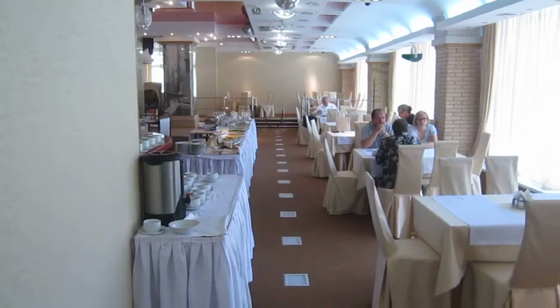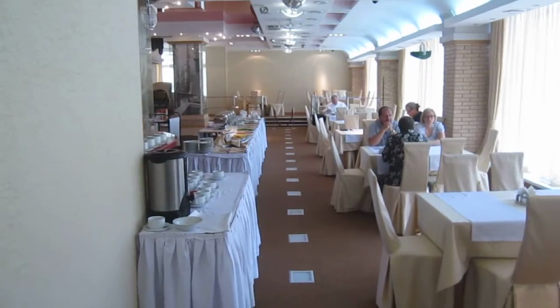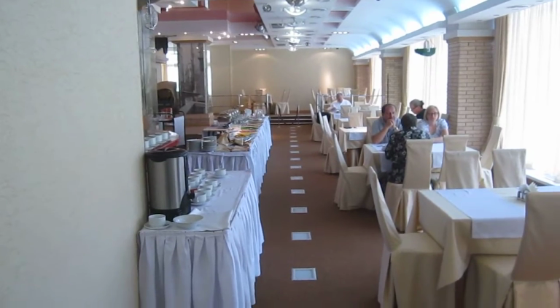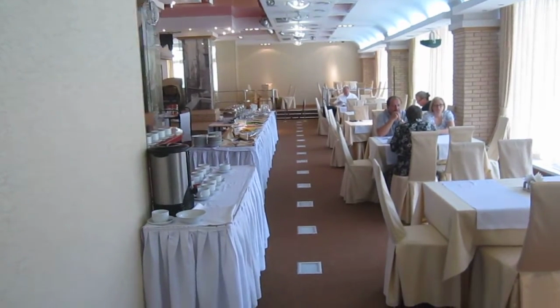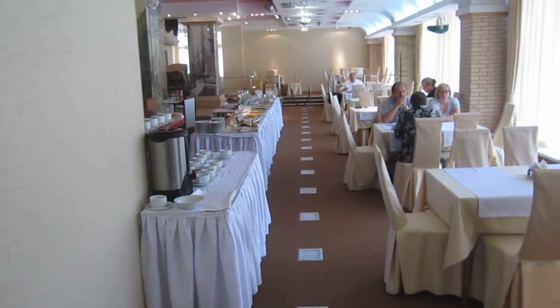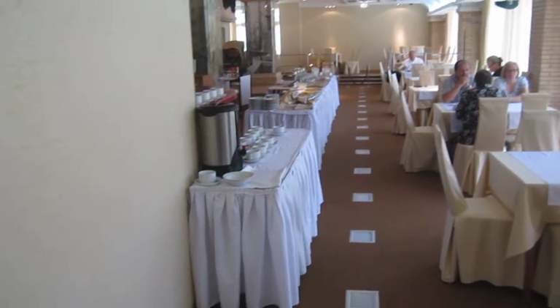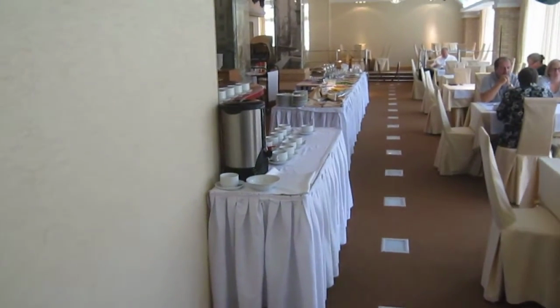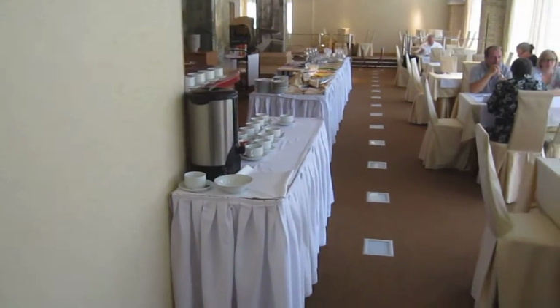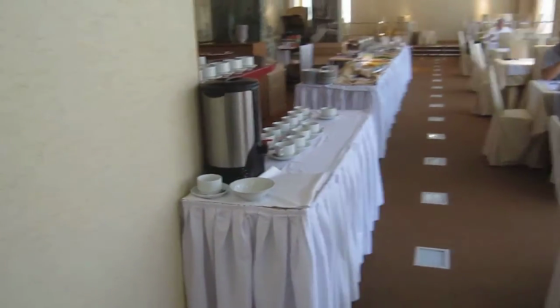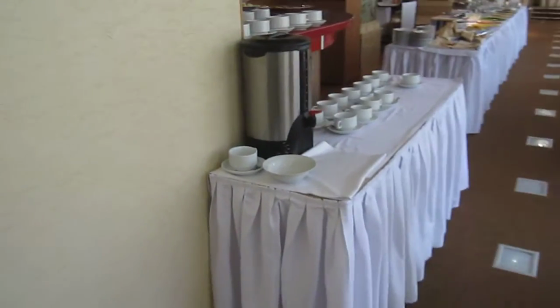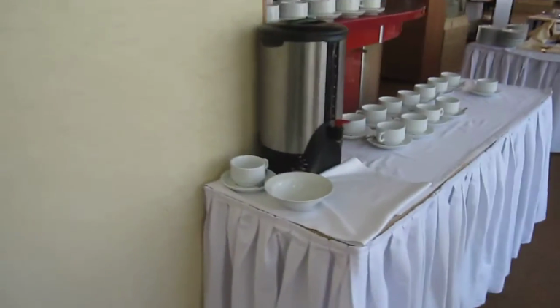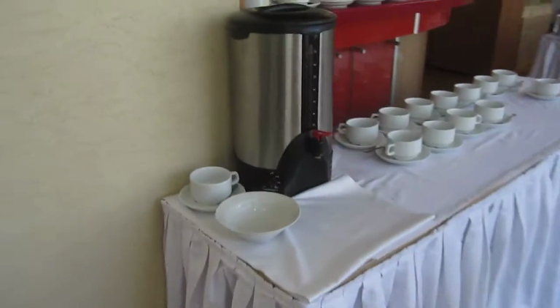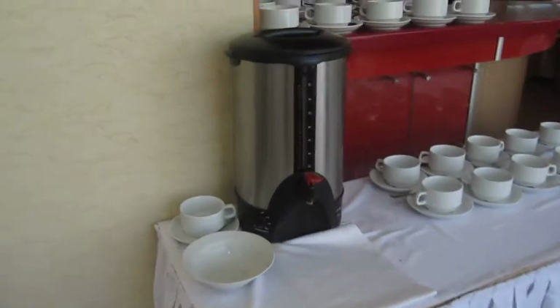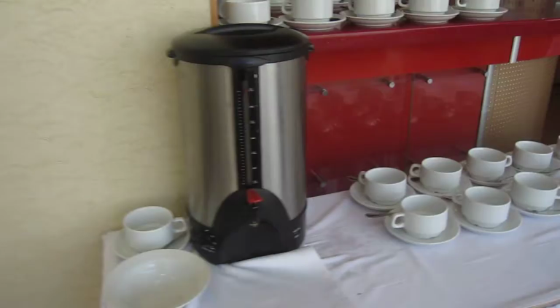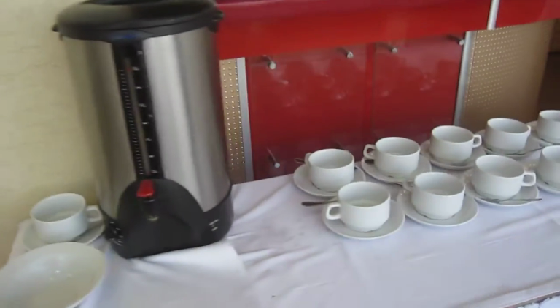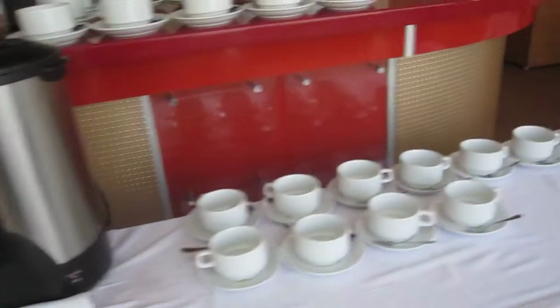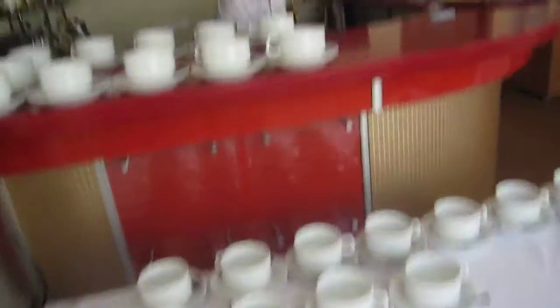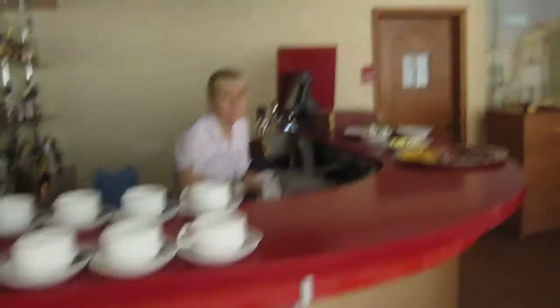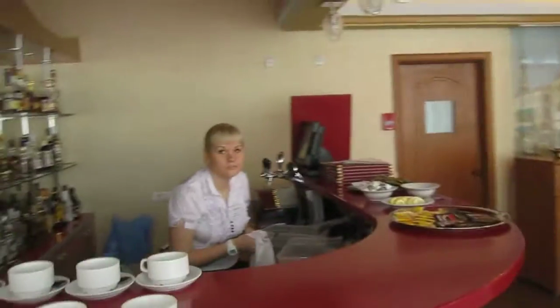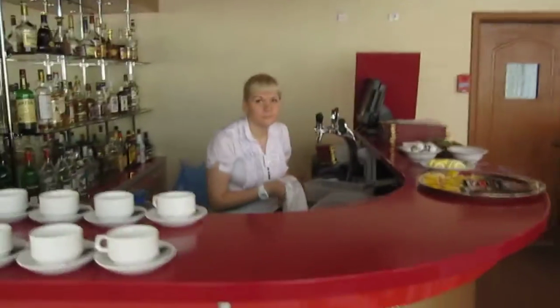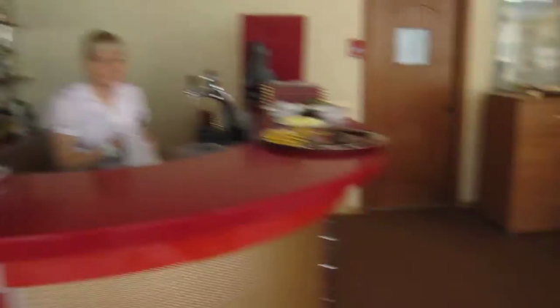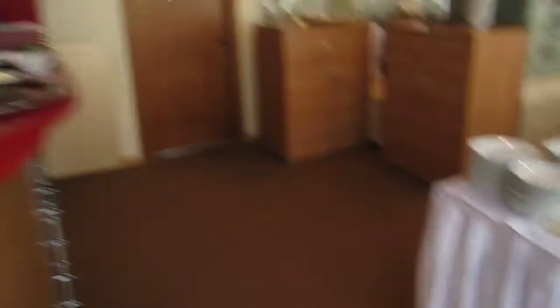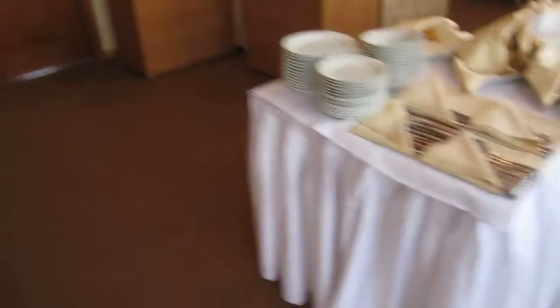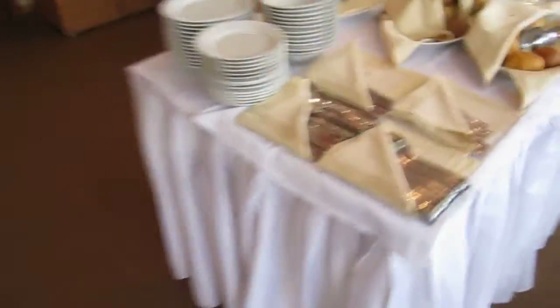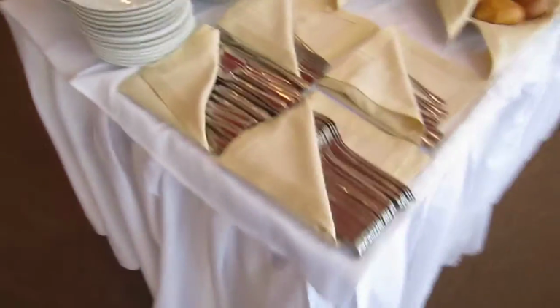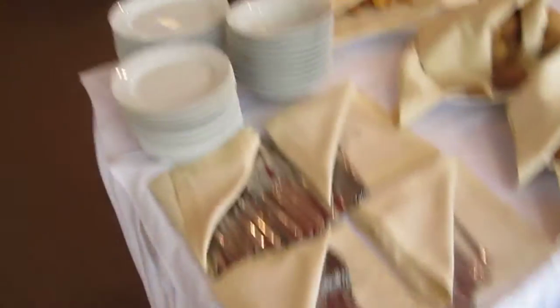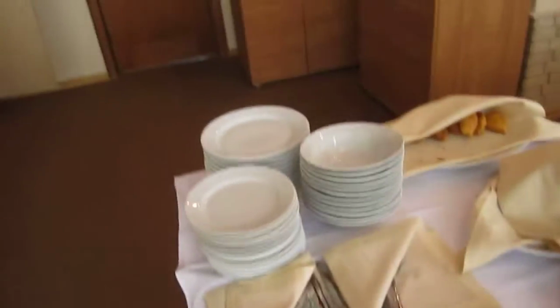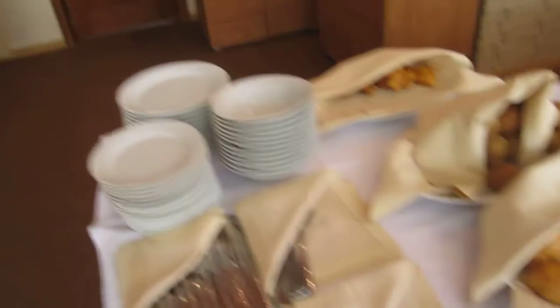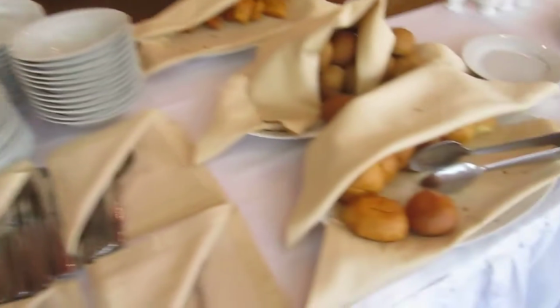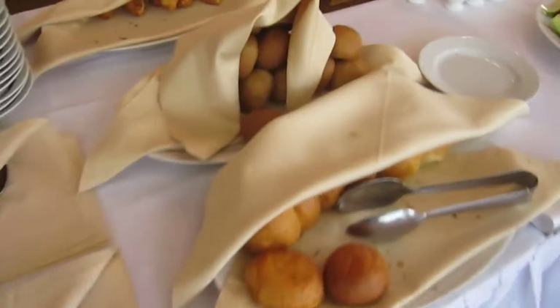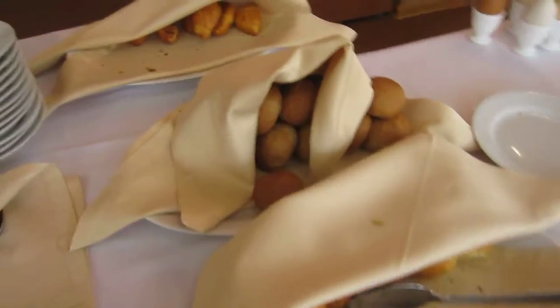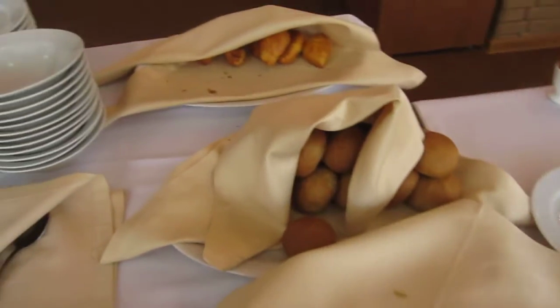Now this is where we get breakfast. Got a little coffee station here, and silverware, plates, rolls.